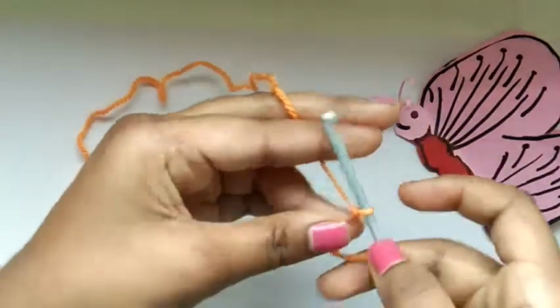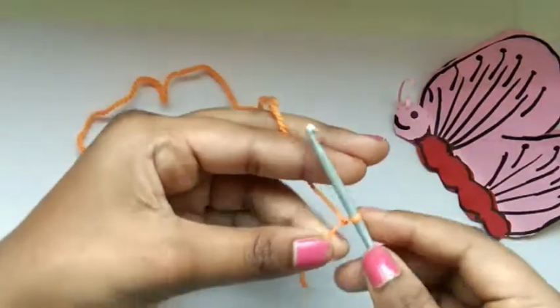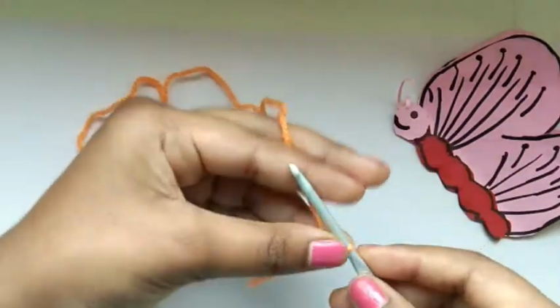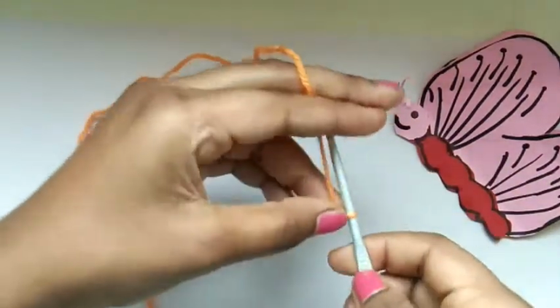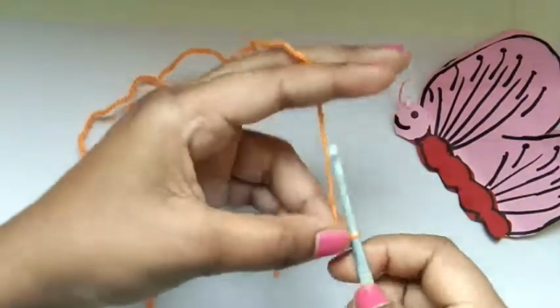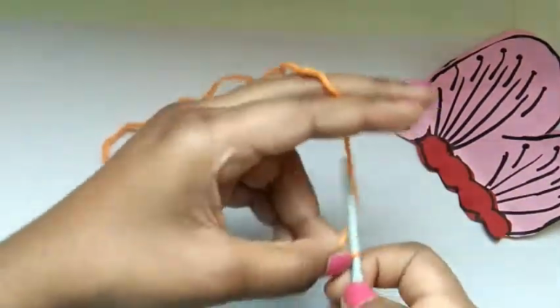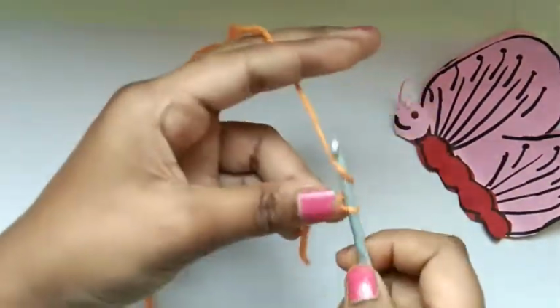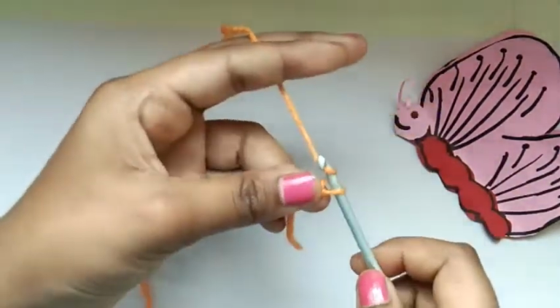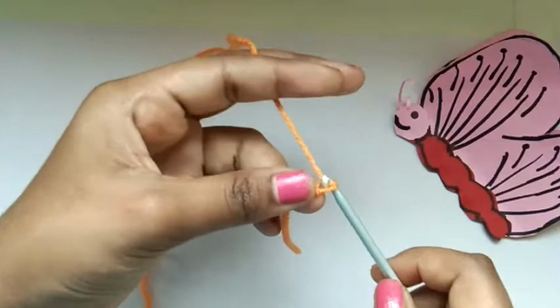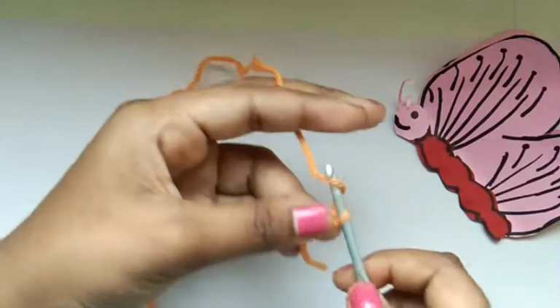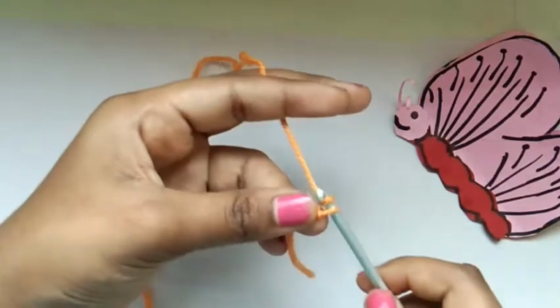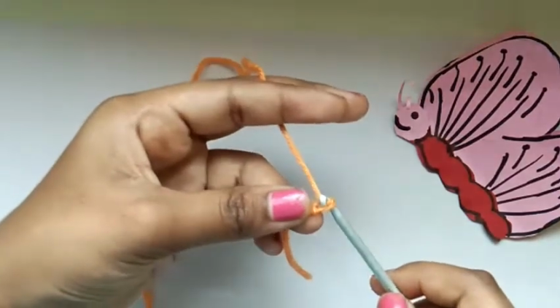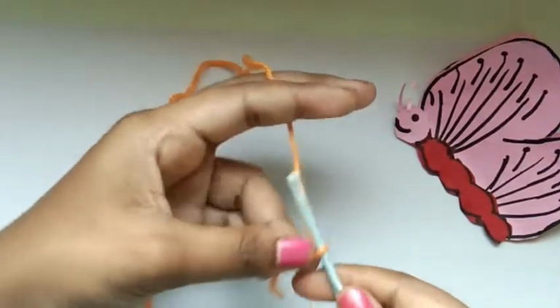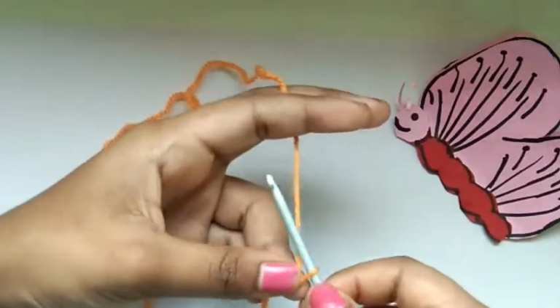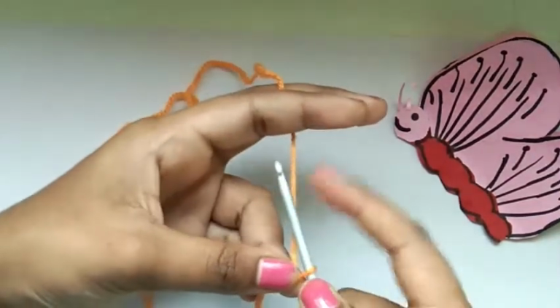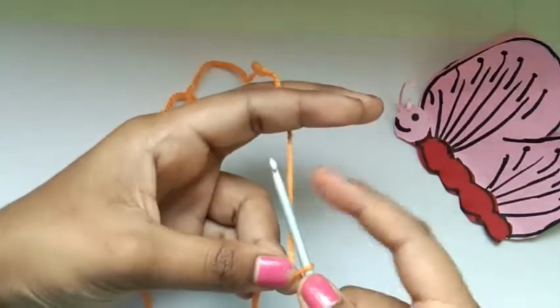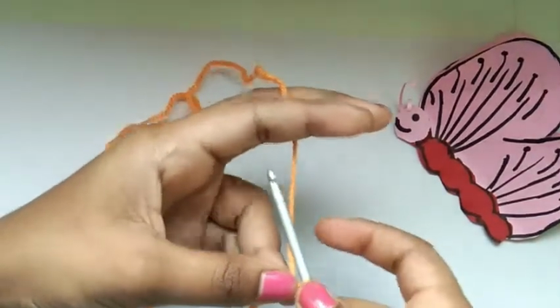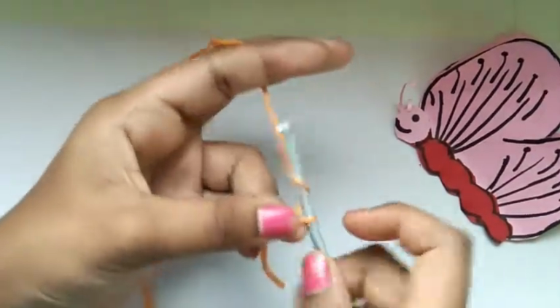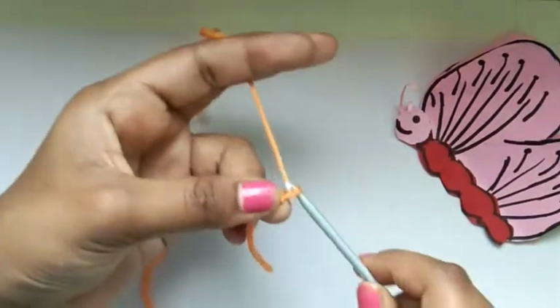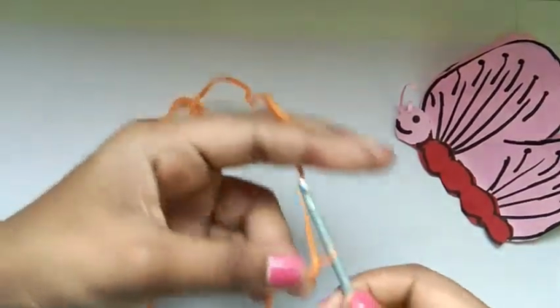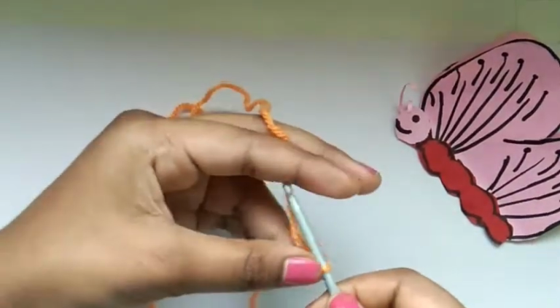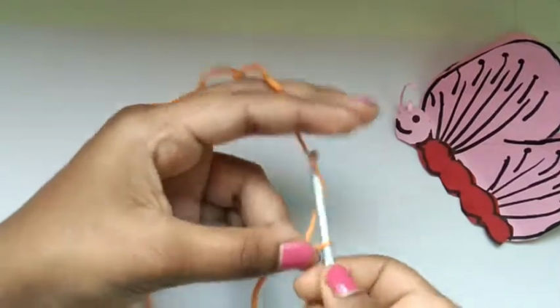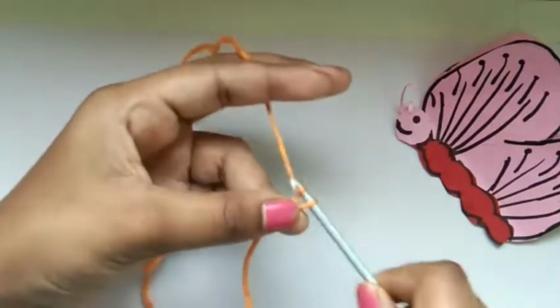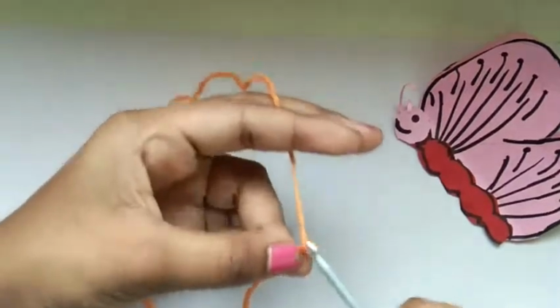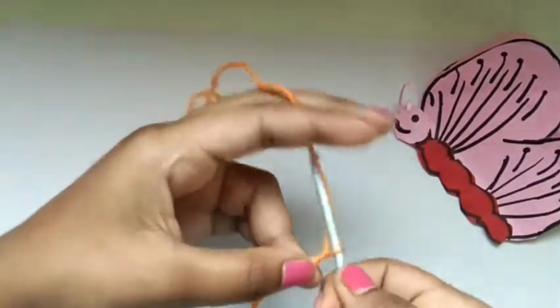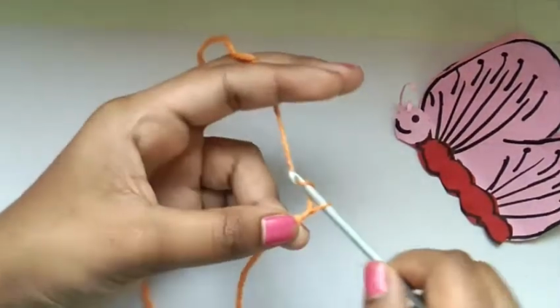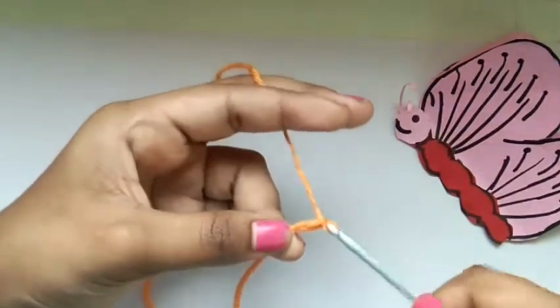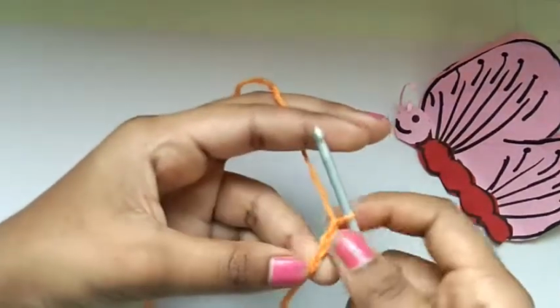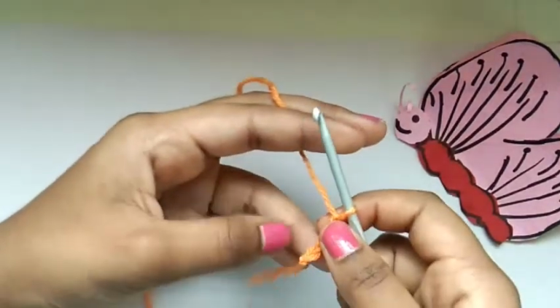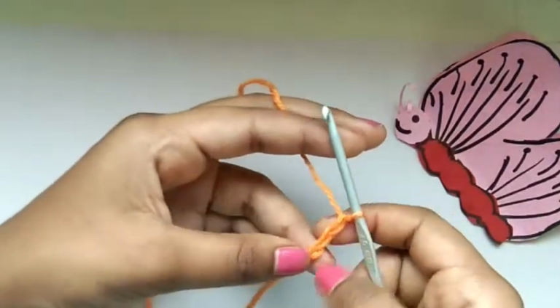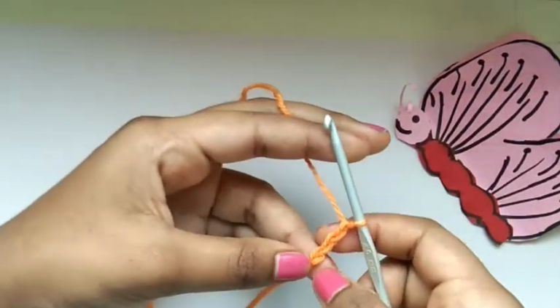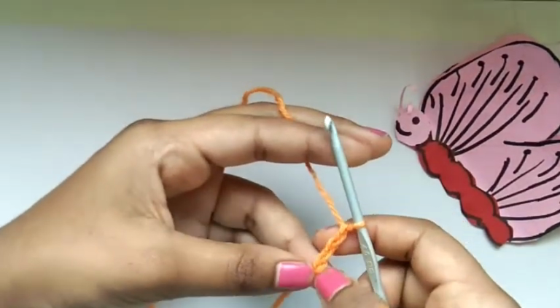Now we have to do 20 chains. Keep your hook like an X shape, pull through — X, pull through — X shape, pull through. Let's do 20 chains like this.